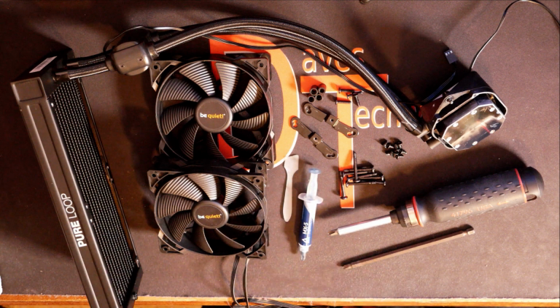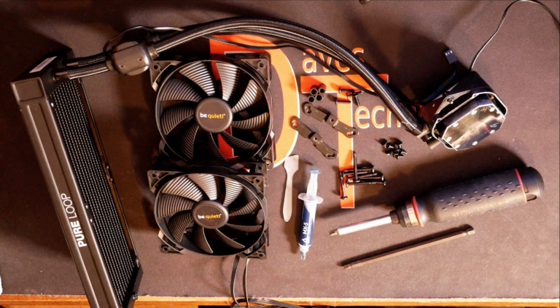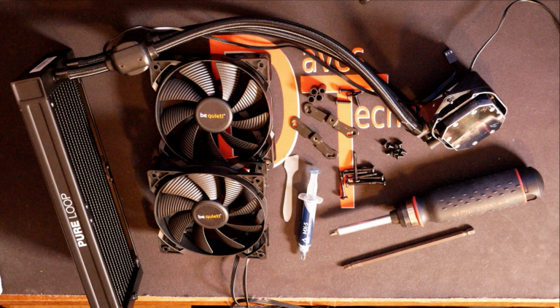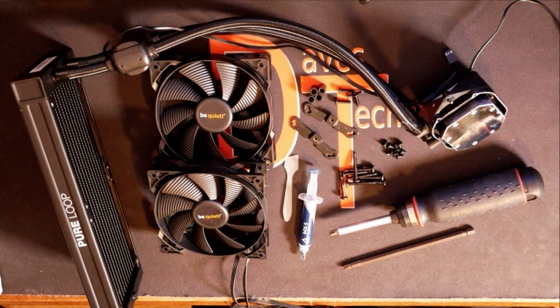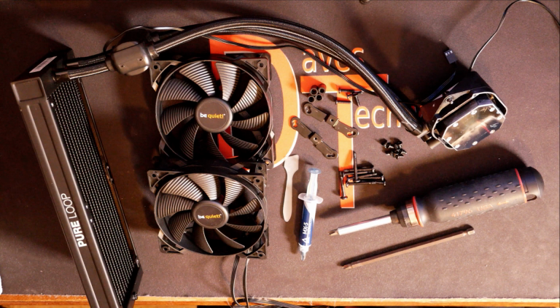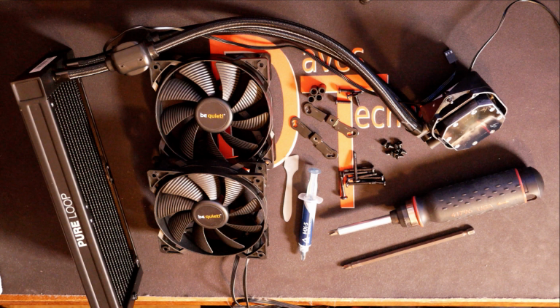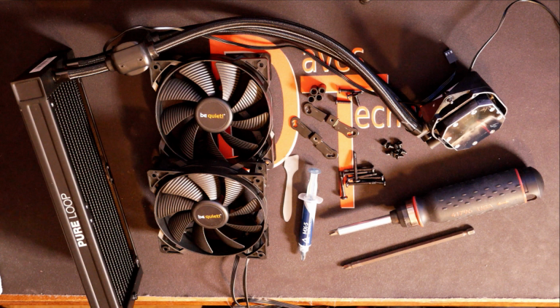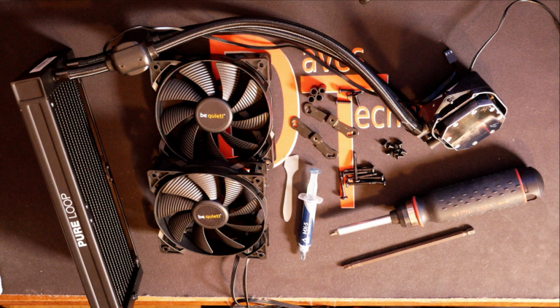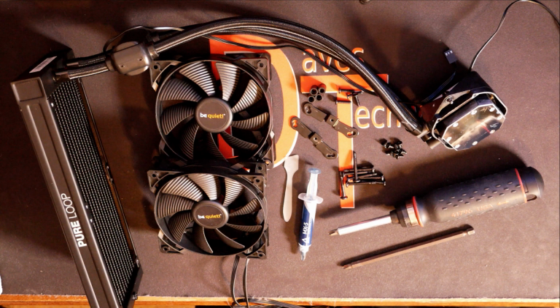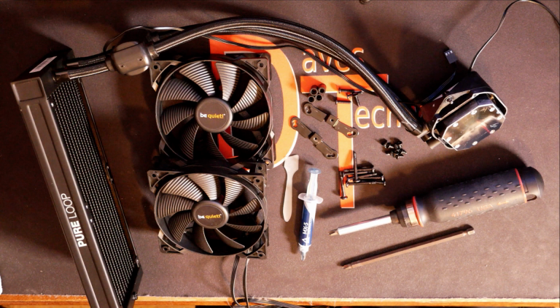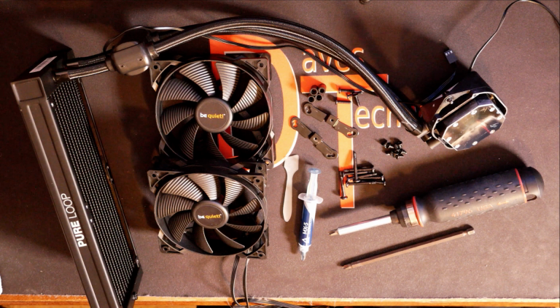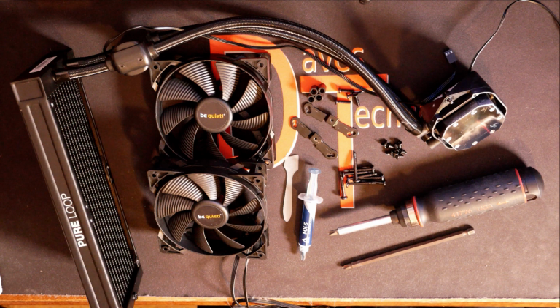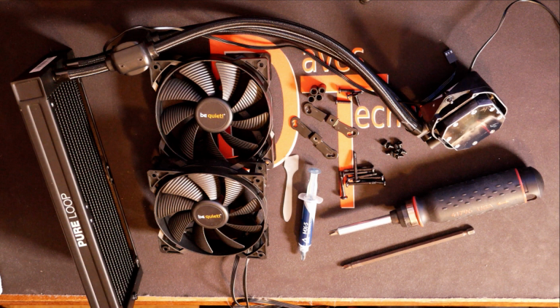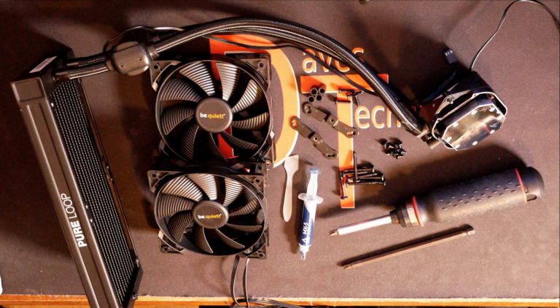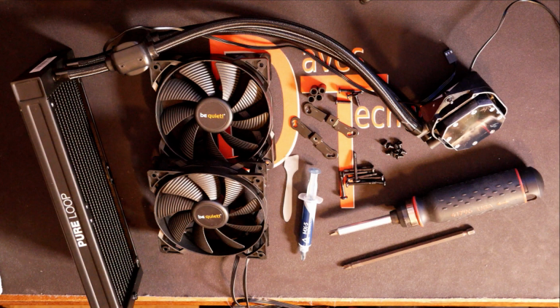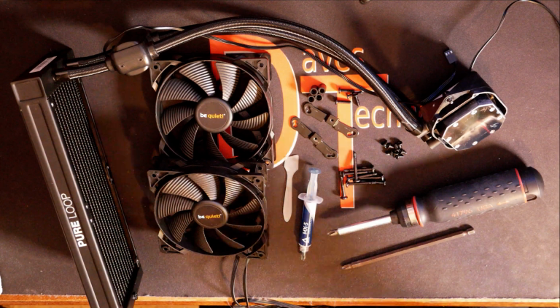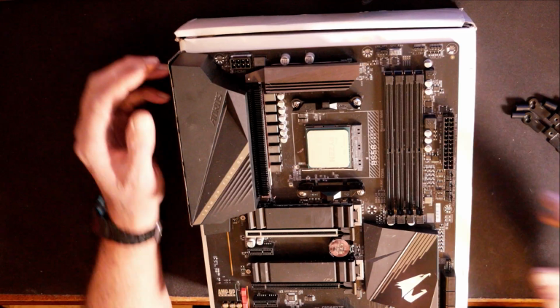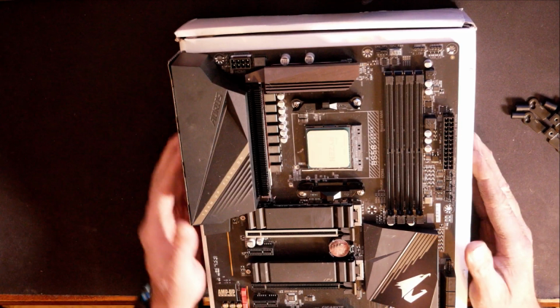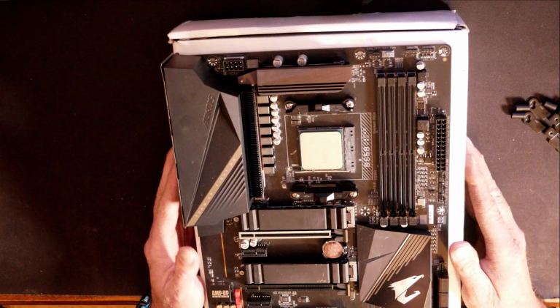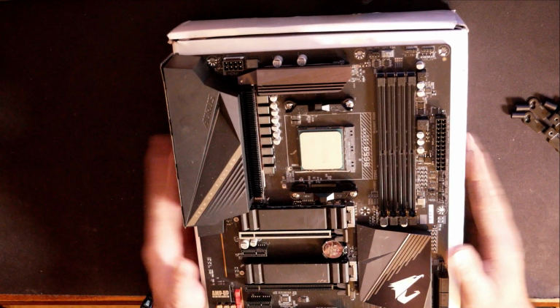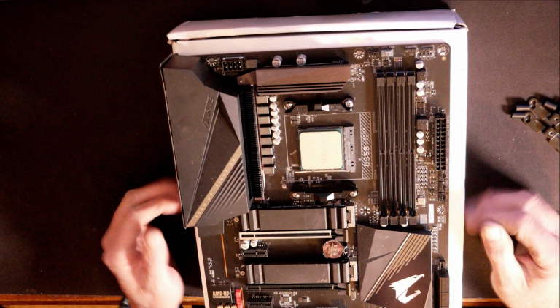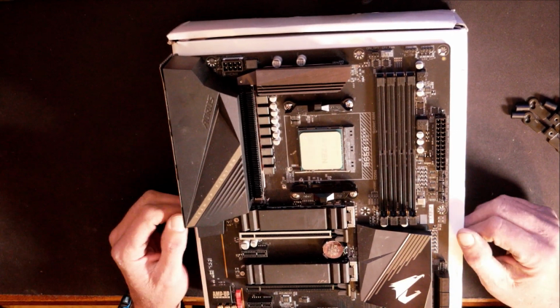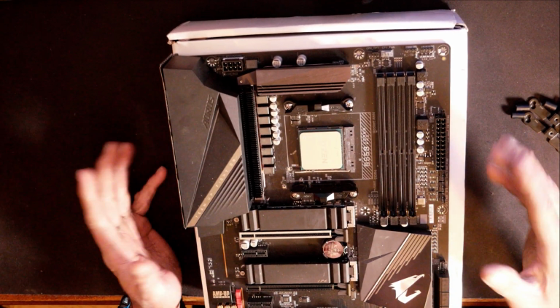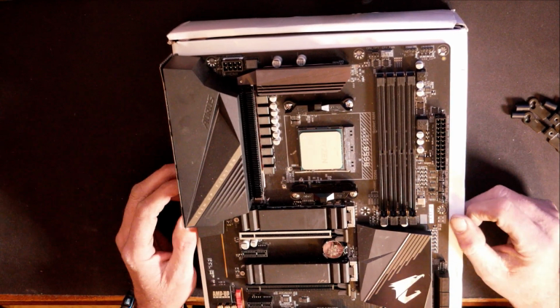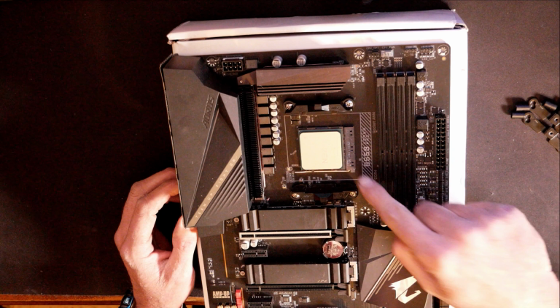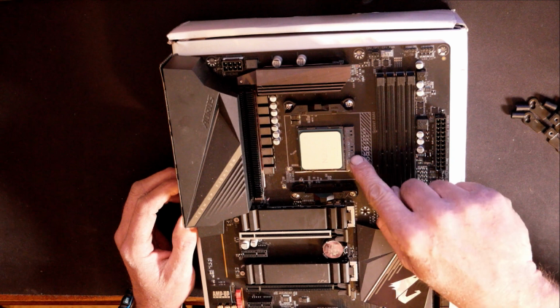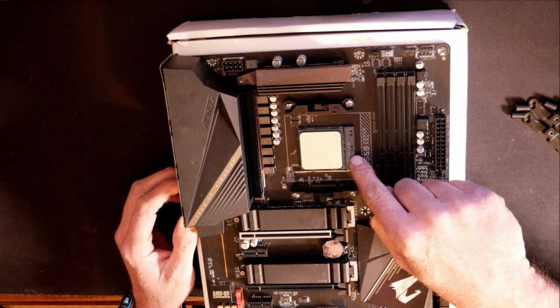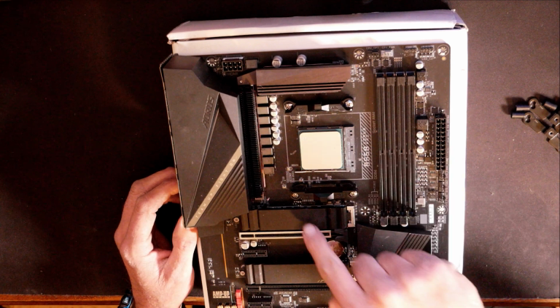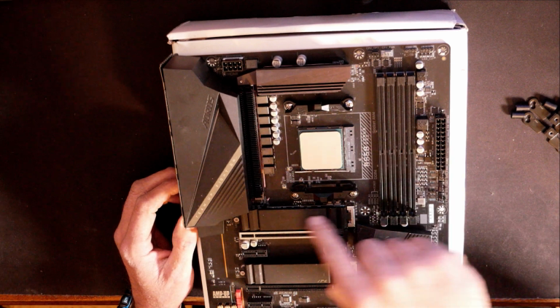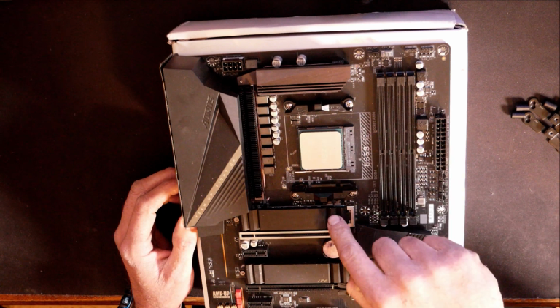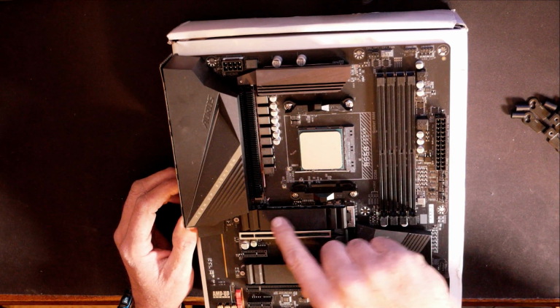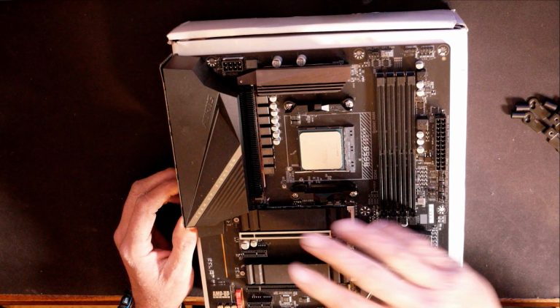For right now, we need to get the motherboard over here and get it prepped for the installation. We got the motherboard over here. I've already got the motherboard prepped, I got the CPU installed, and I do have the NVMe already installed, which really doesn't matter at this point.